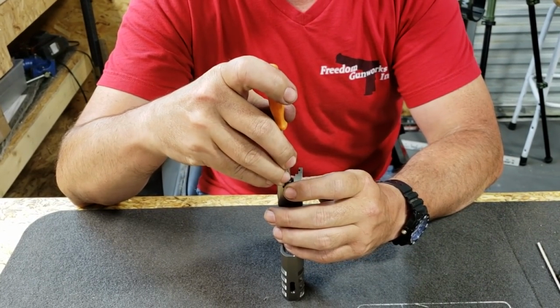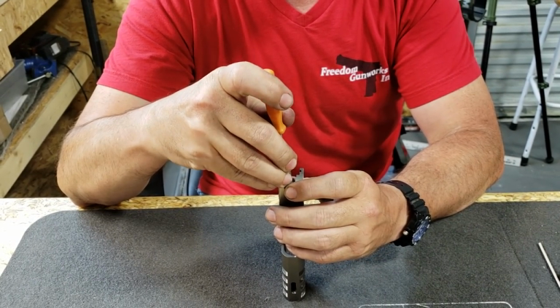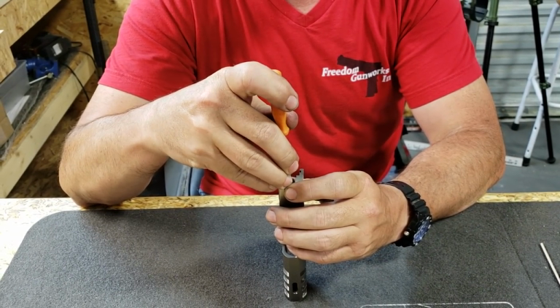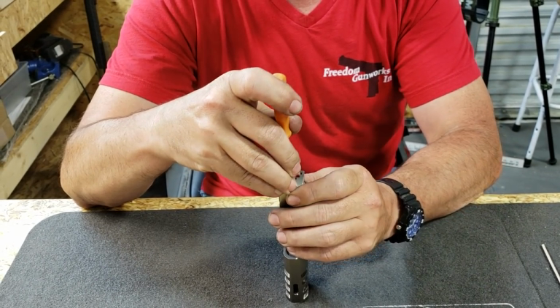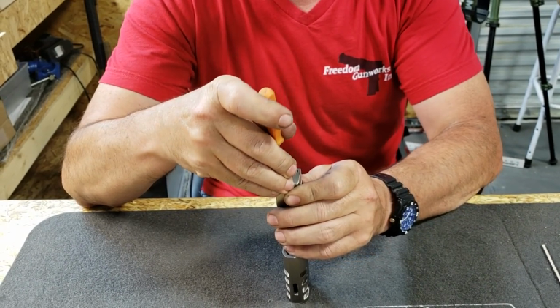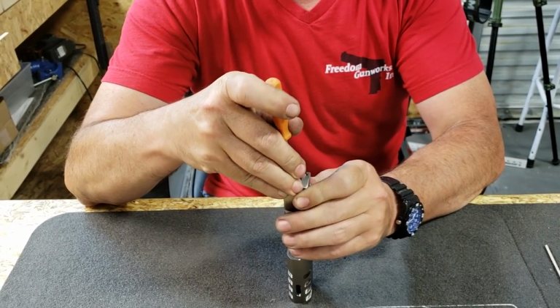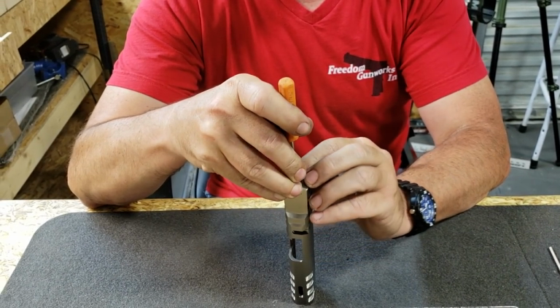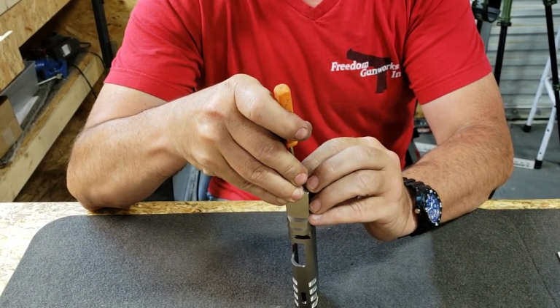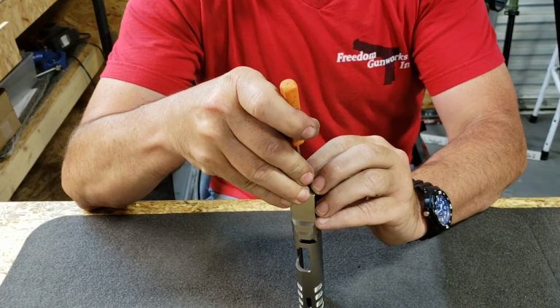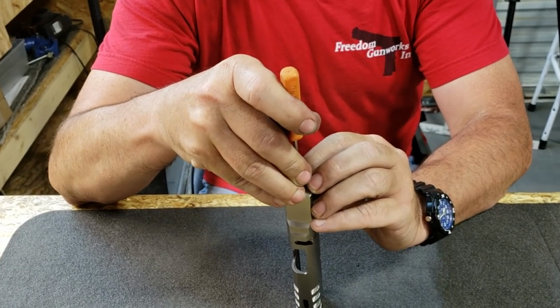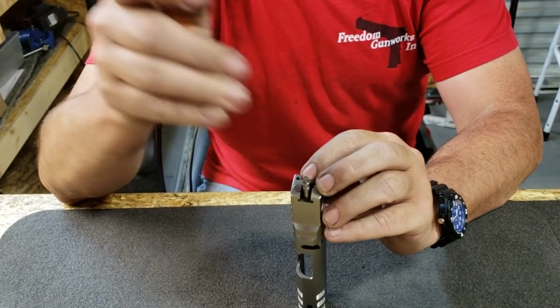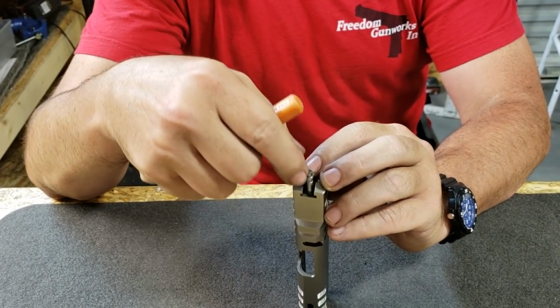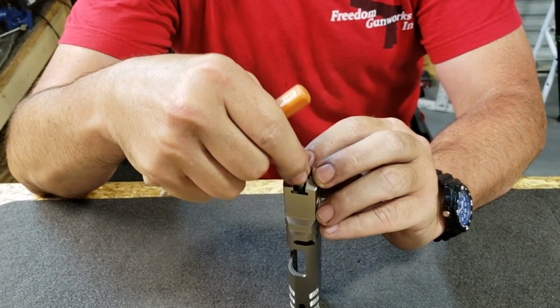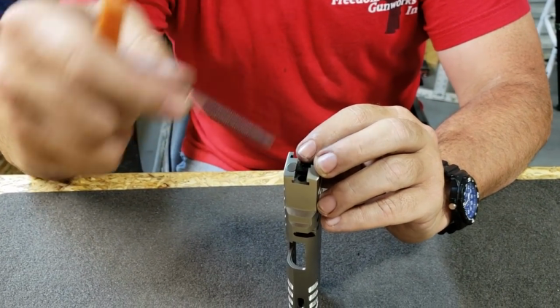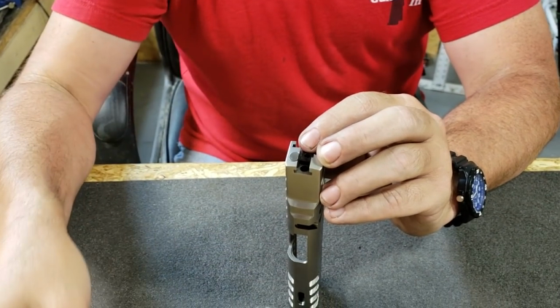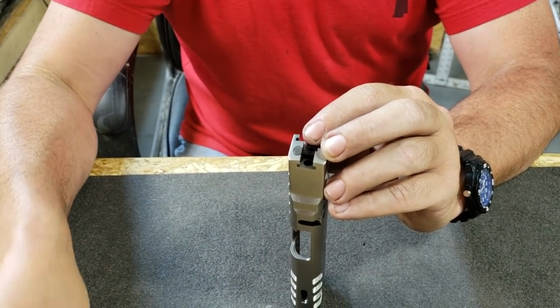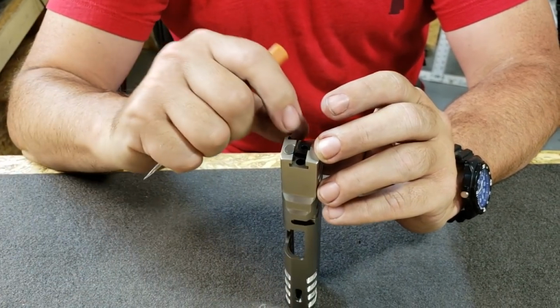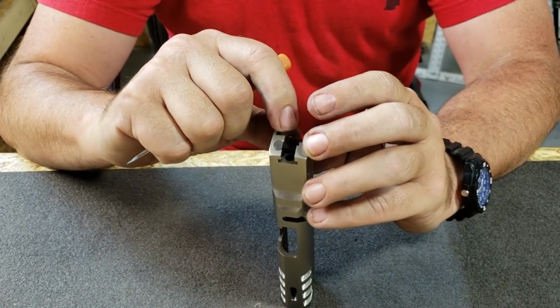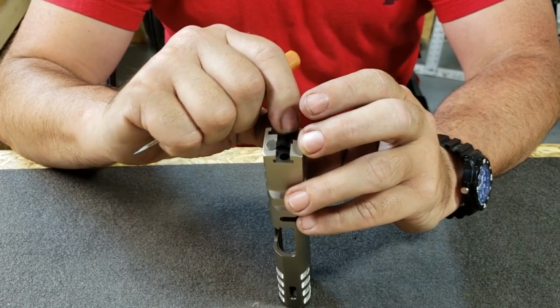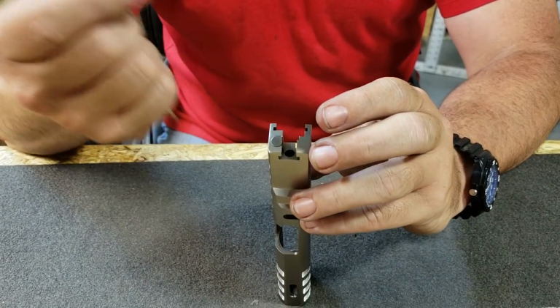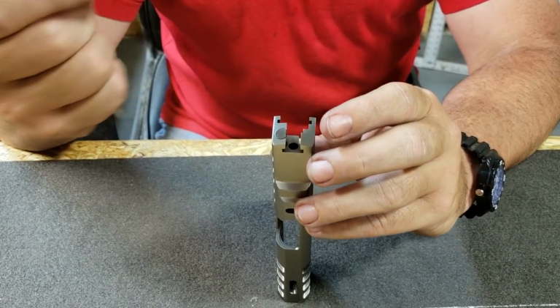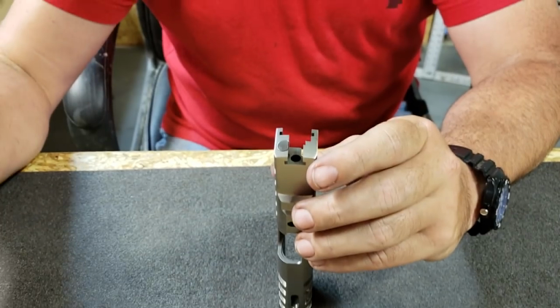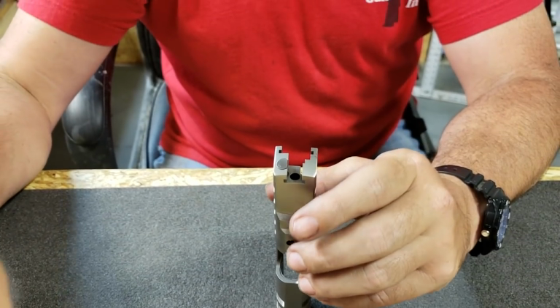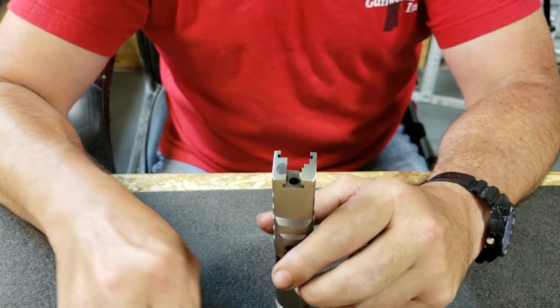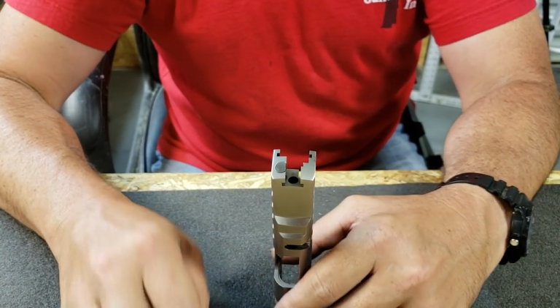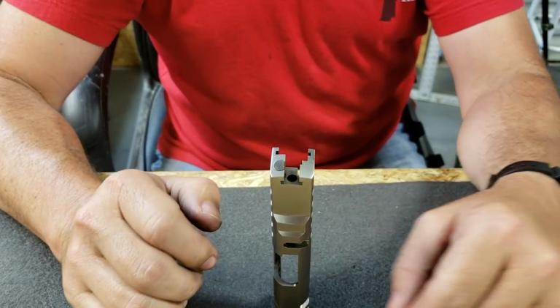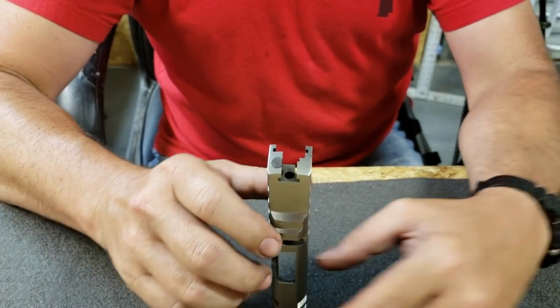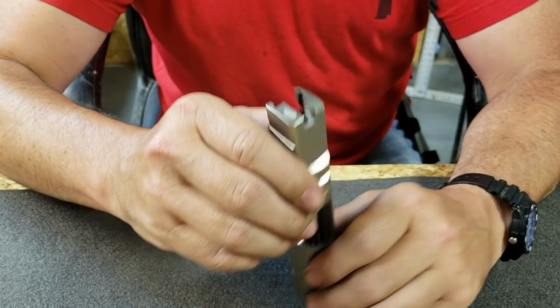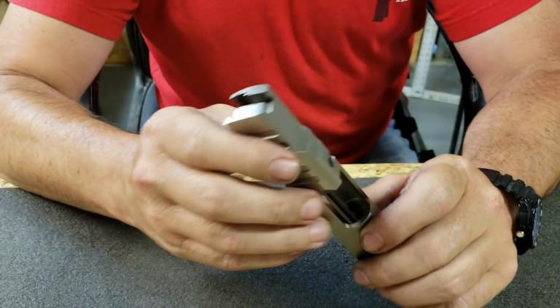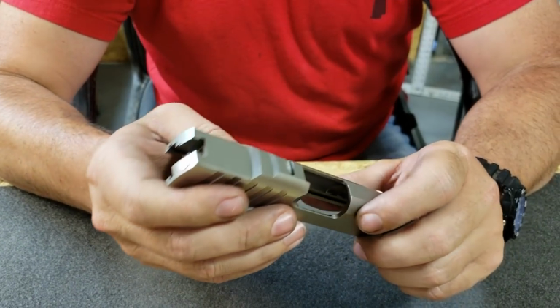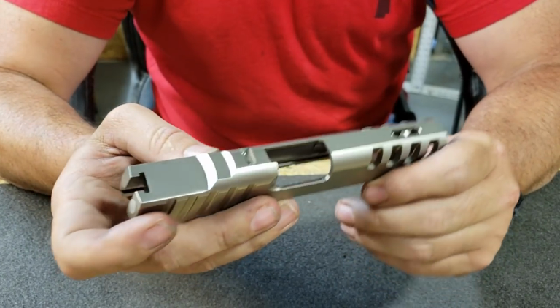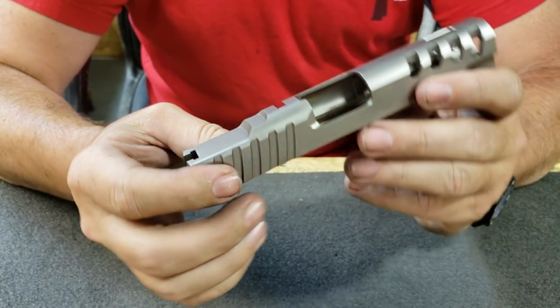I'm going to depress the firing pin and firing pin spring here, being careful to catch the firing pin so it doesn't go flying across the room. Take out the firing pin stop and now we're ready to remove the aftec extractor.